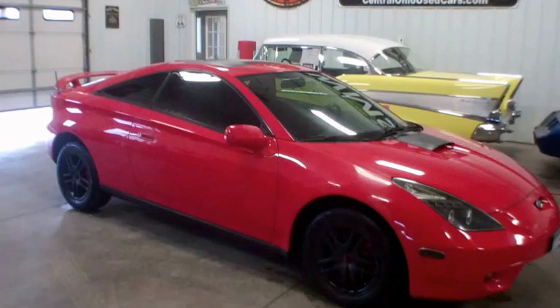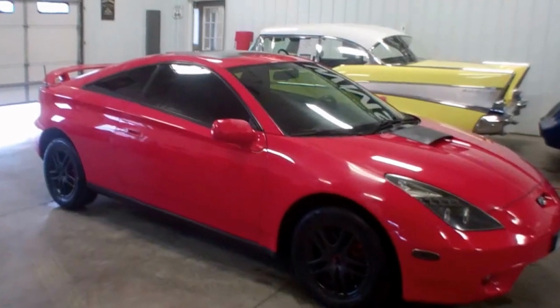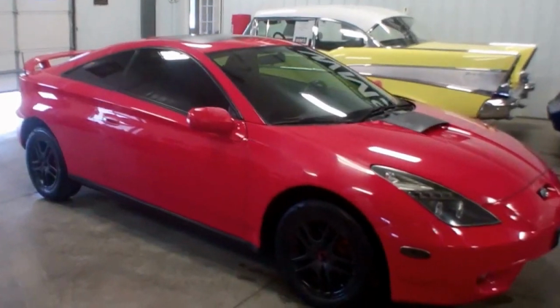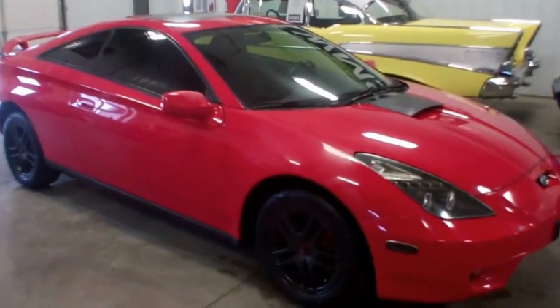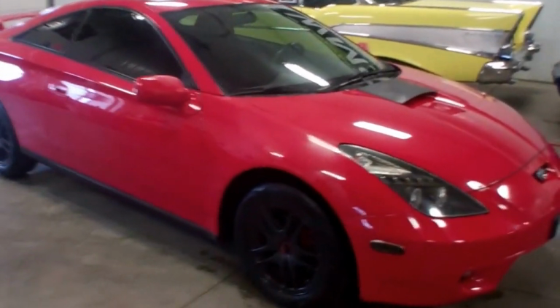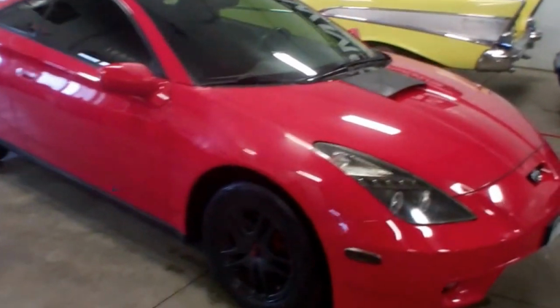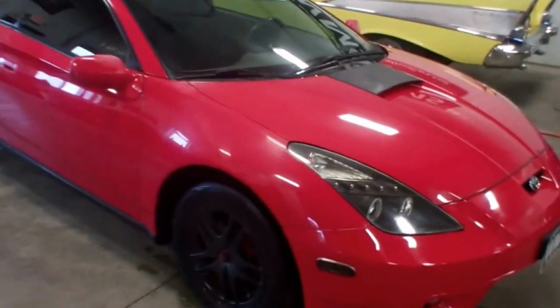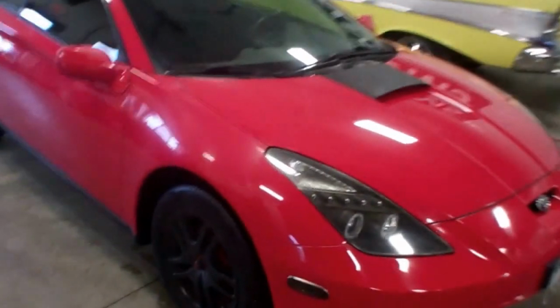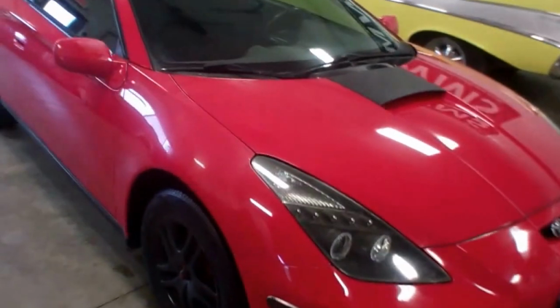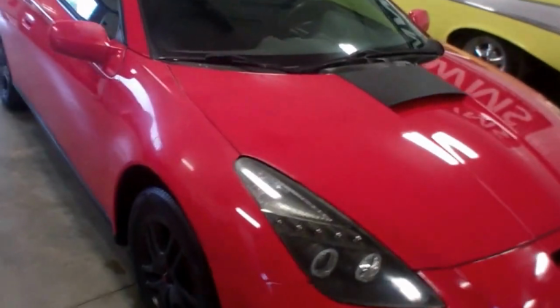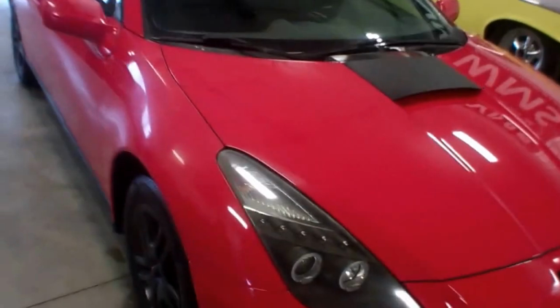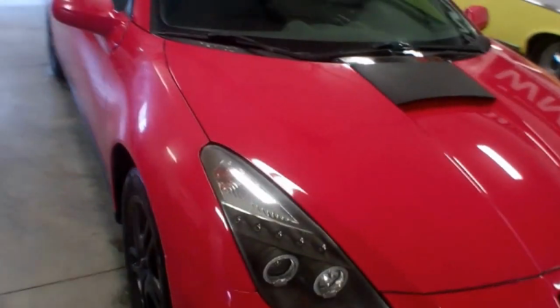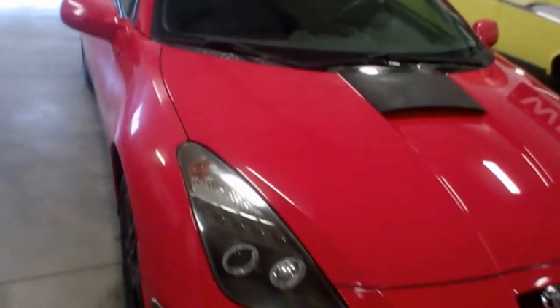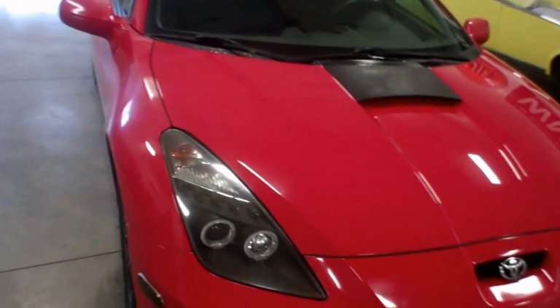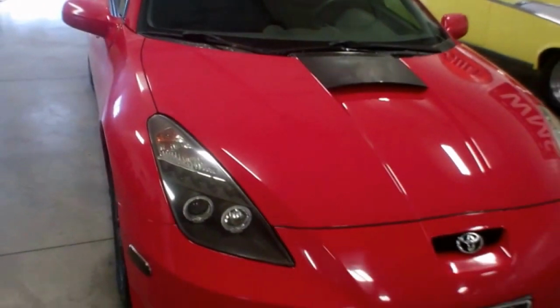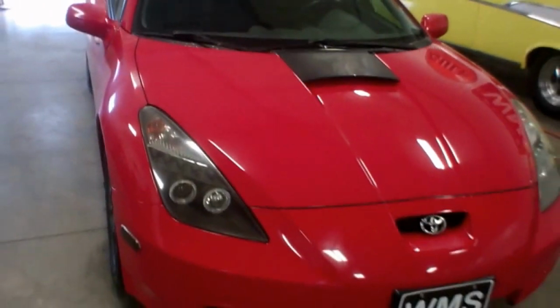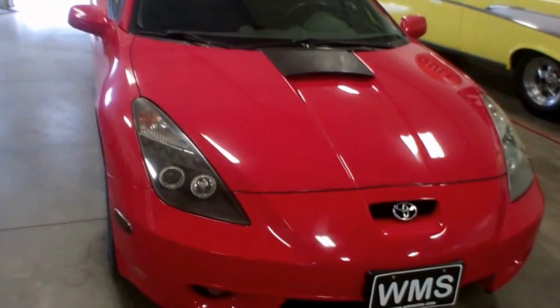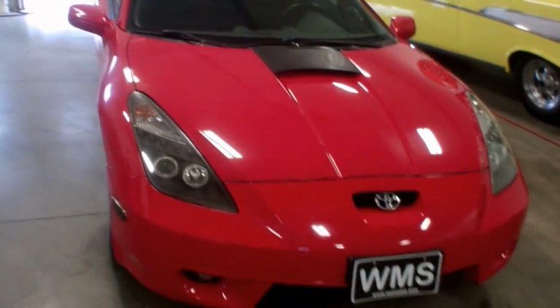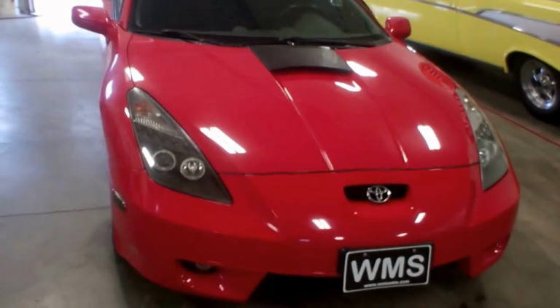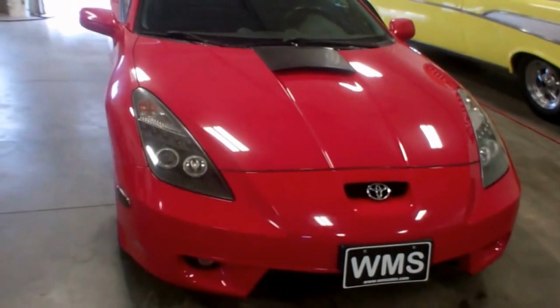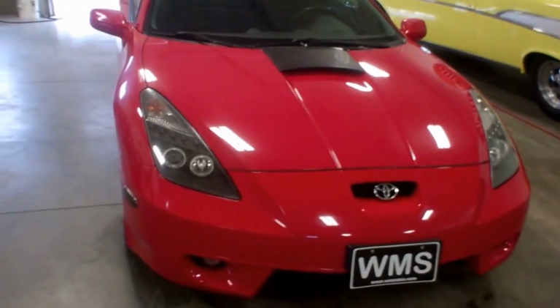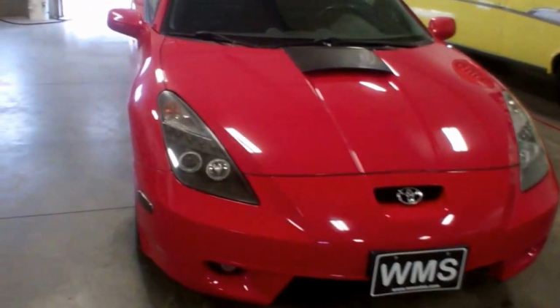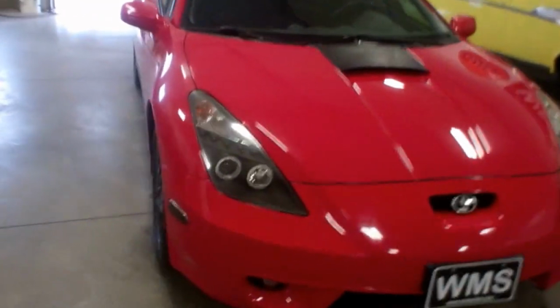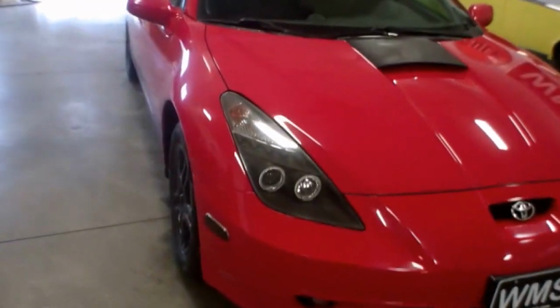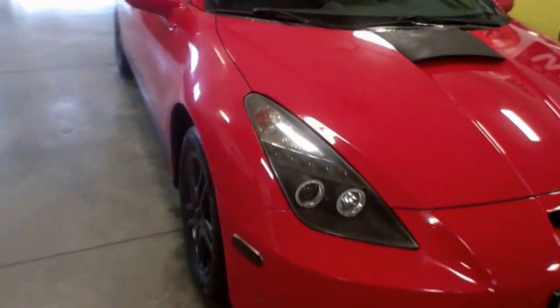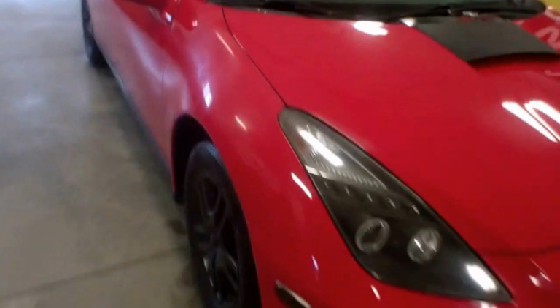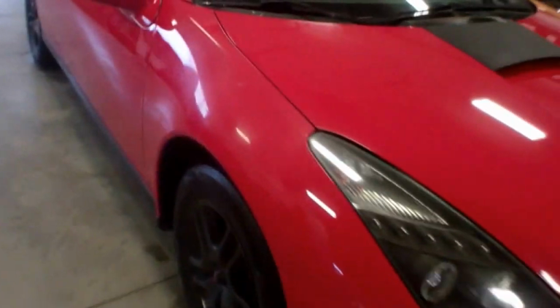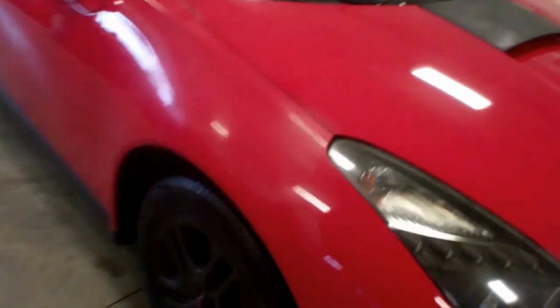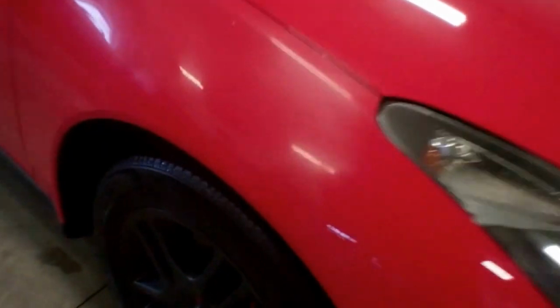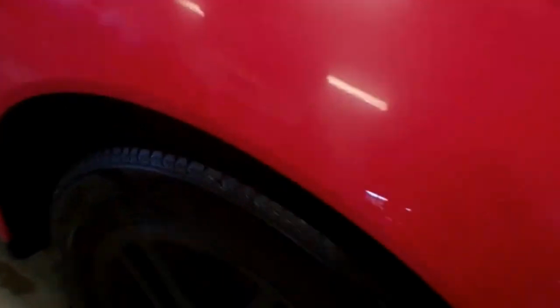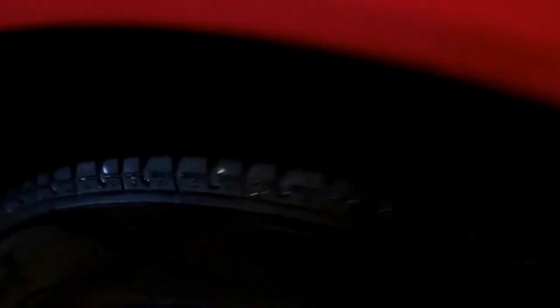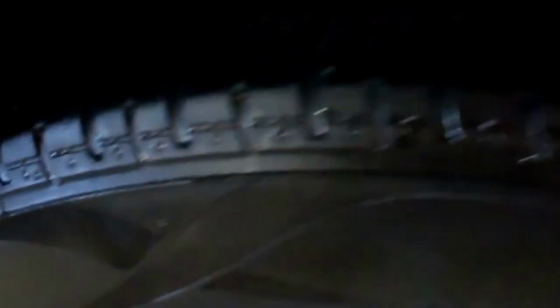Hello, this is Cody here at WMSOhio.com. Here we're going to show you a 2002 Toyota Celica with 167,000 miles. Tires are in pretty good shape — we're going to call them about 50%.